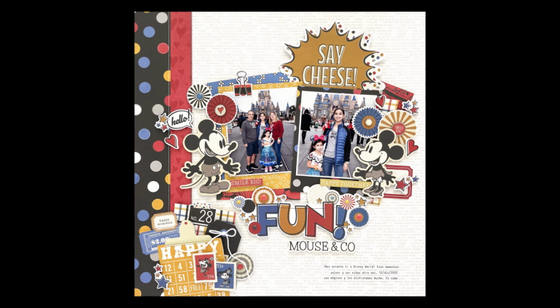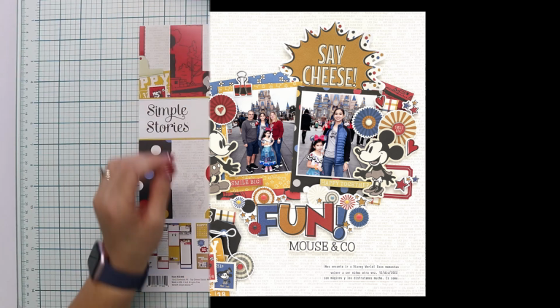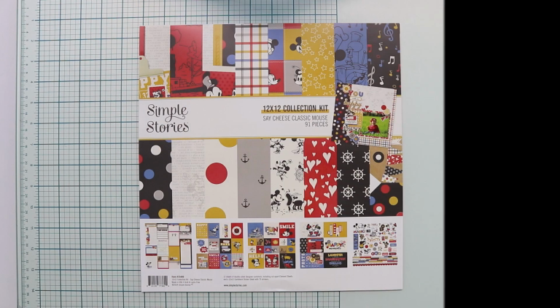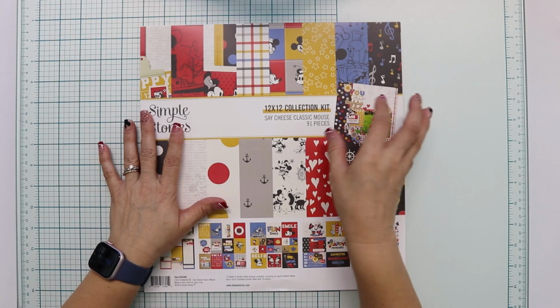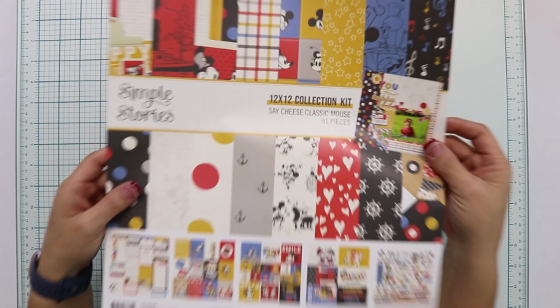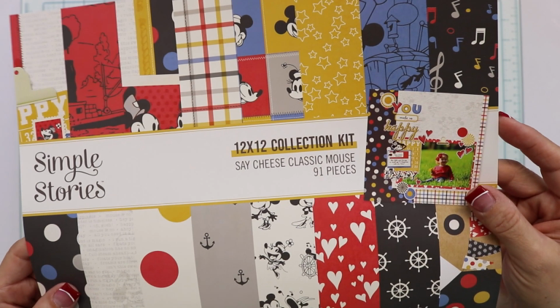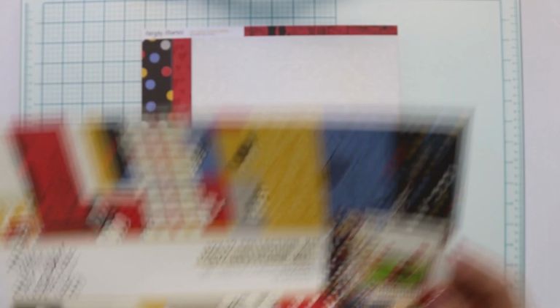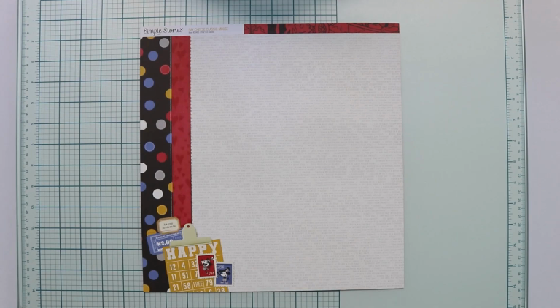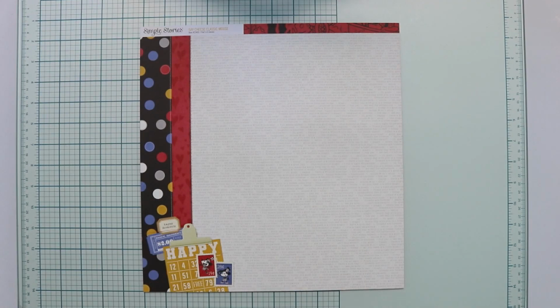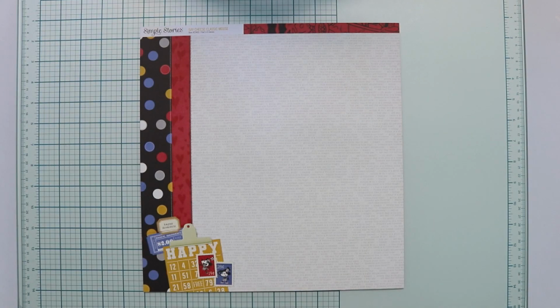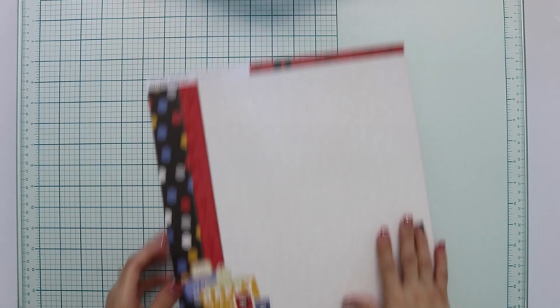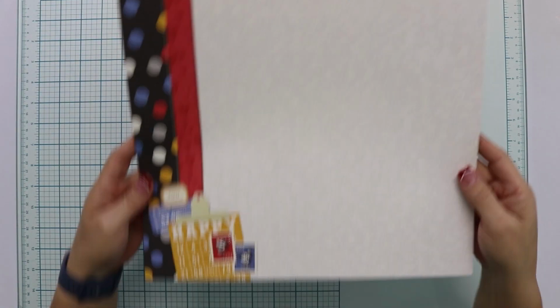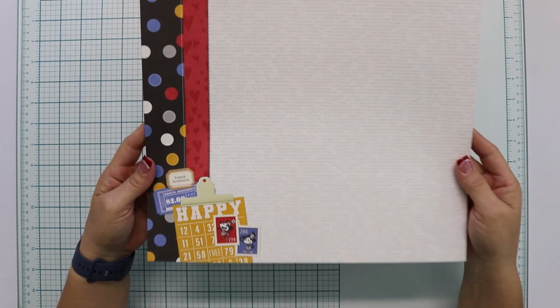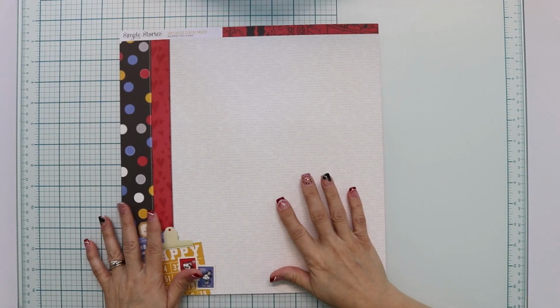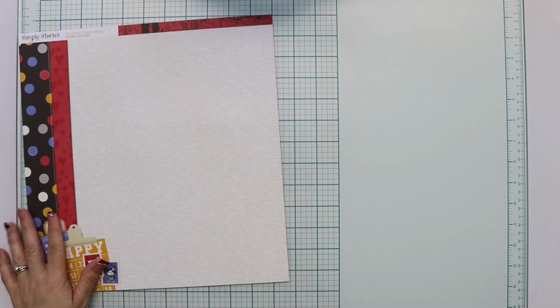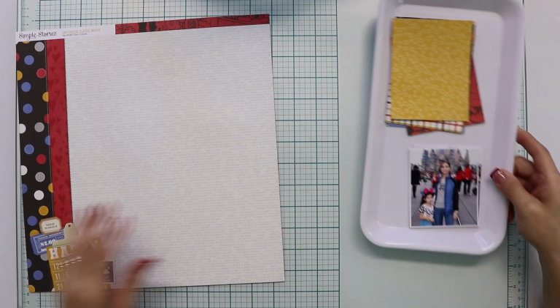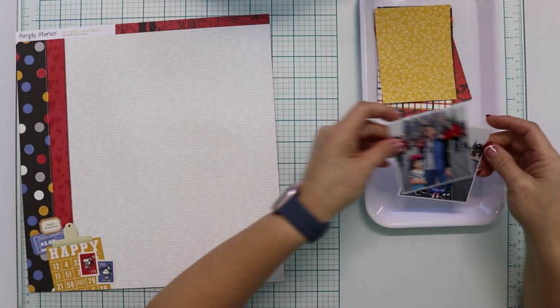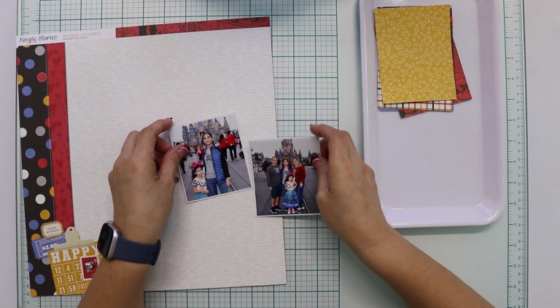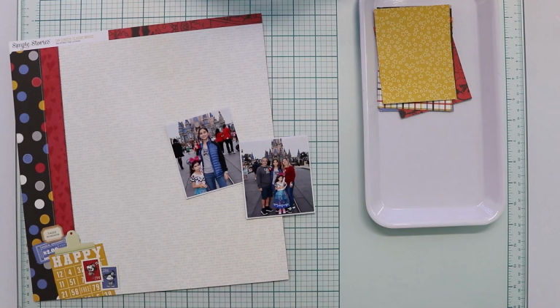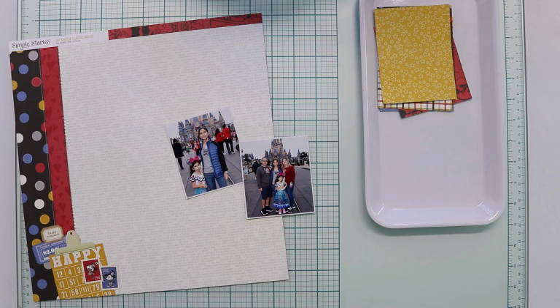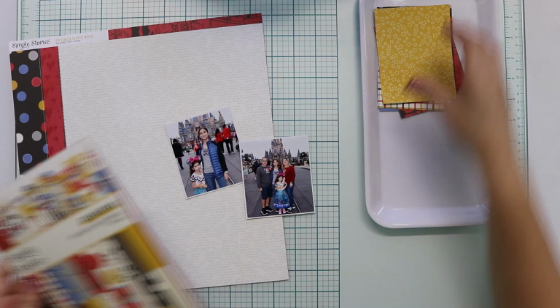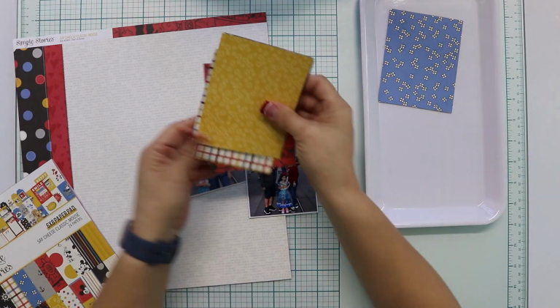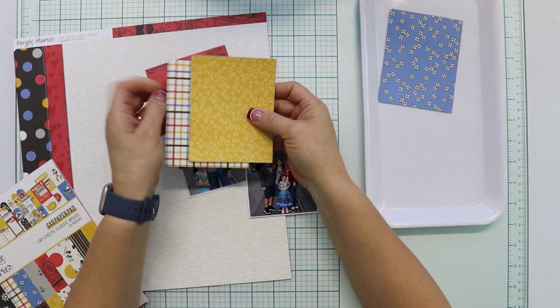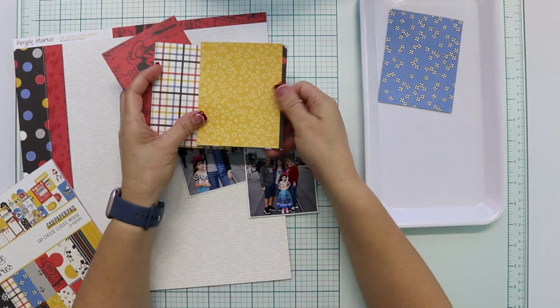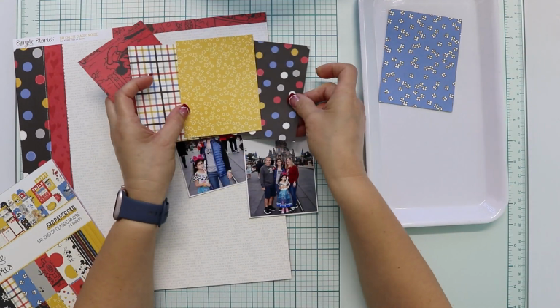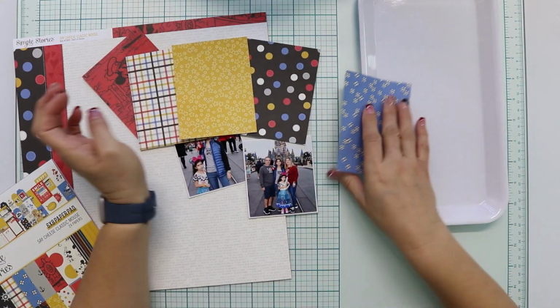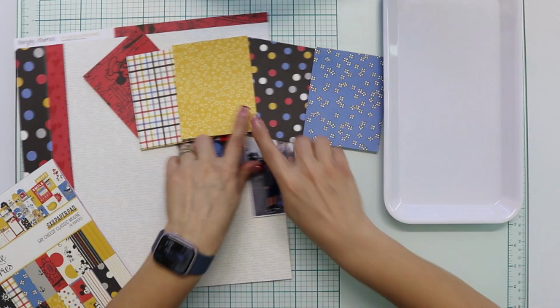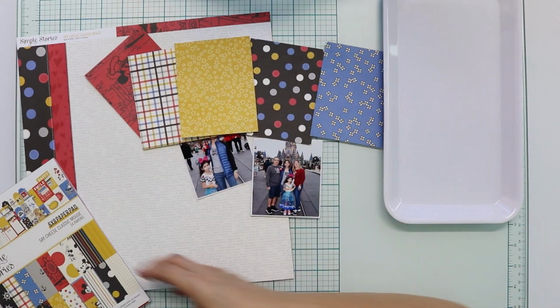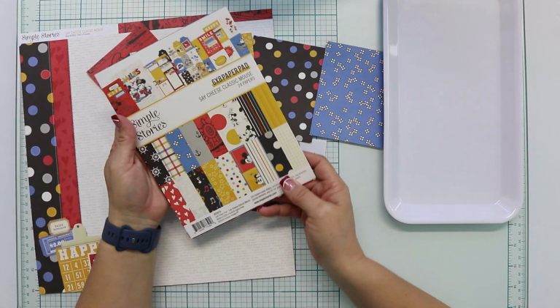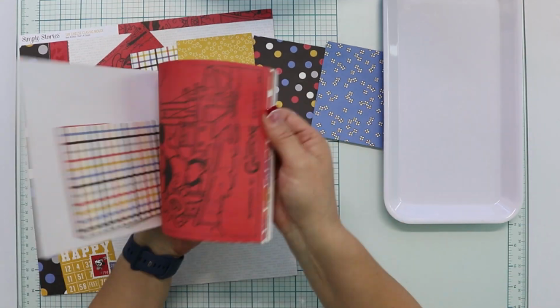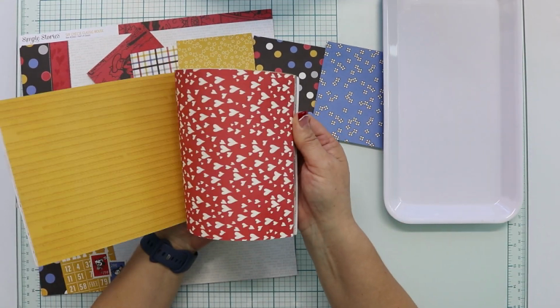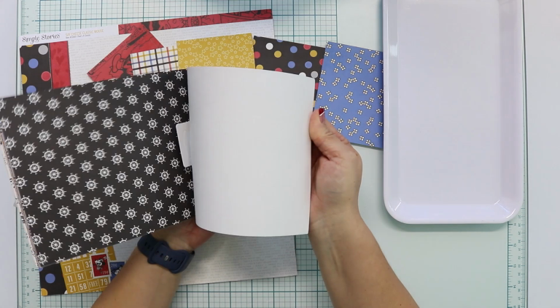This collection is beautiful — the designs, the colors, the embellishments. I love everything about it, and if you know me, I'm a Disney fan, so this collection is perfect to document those memories.